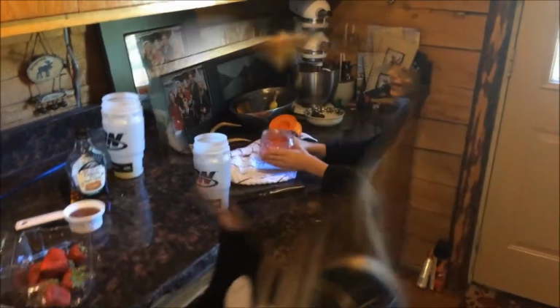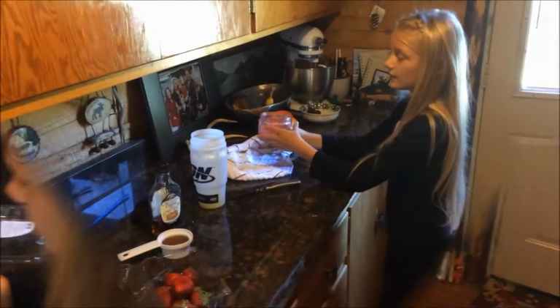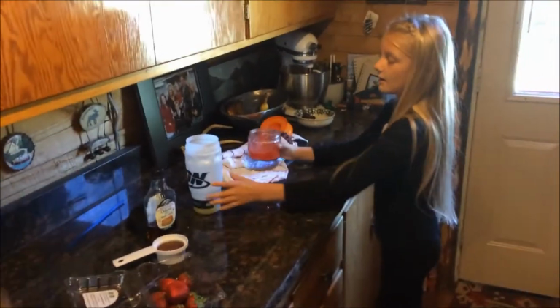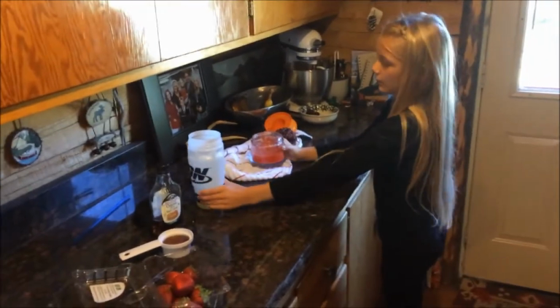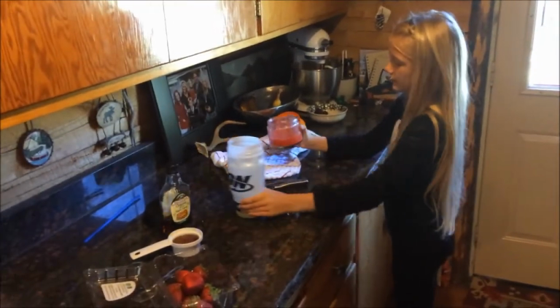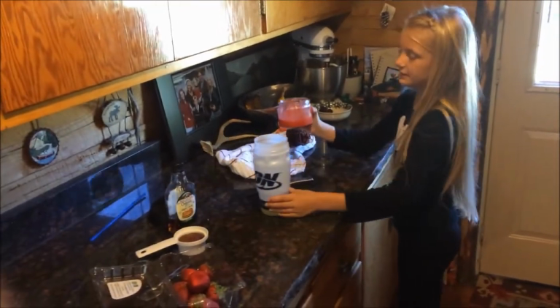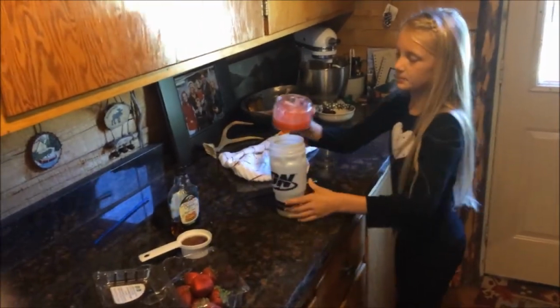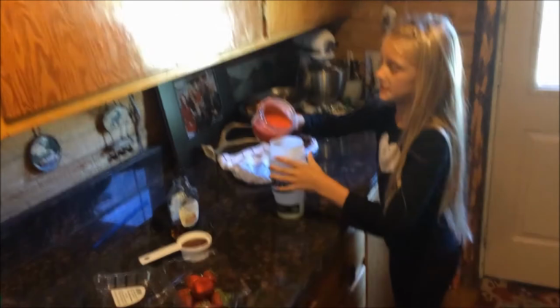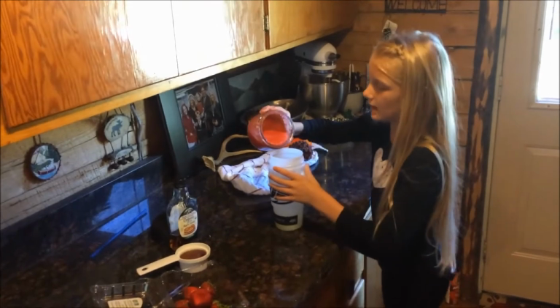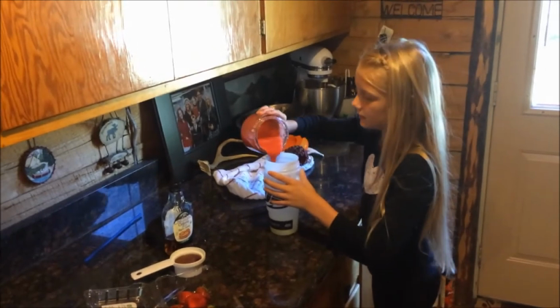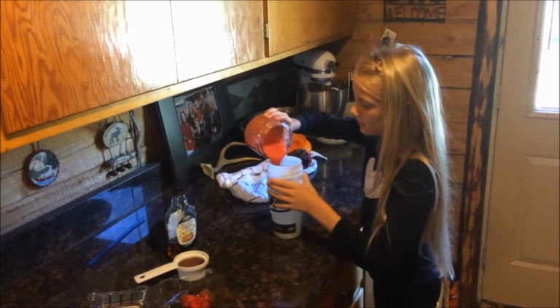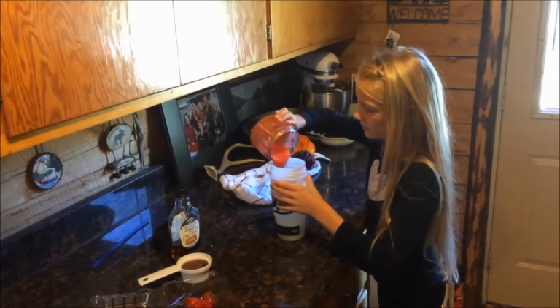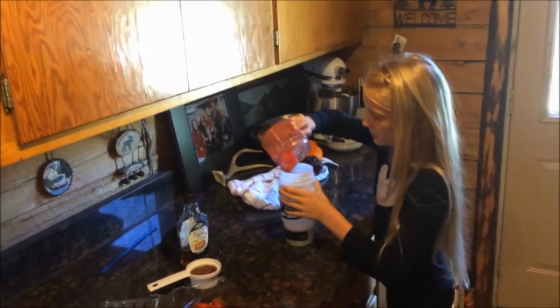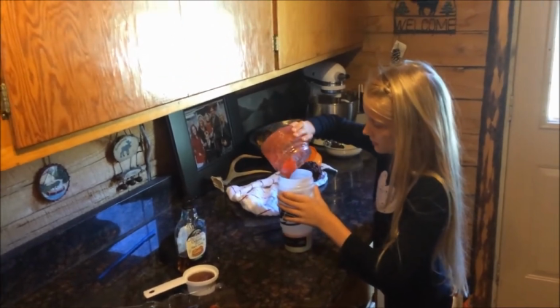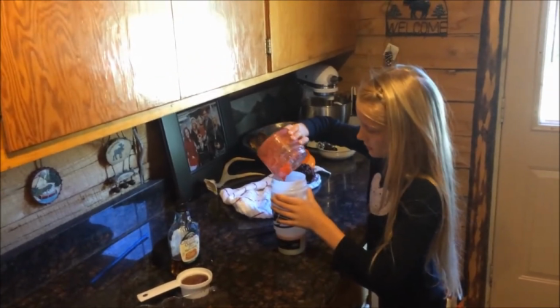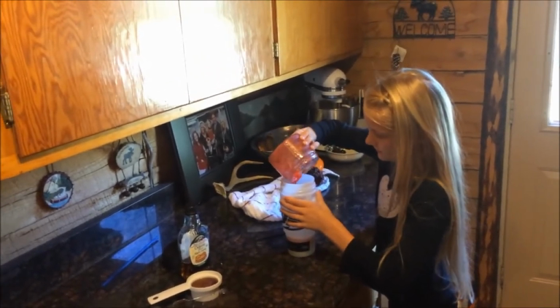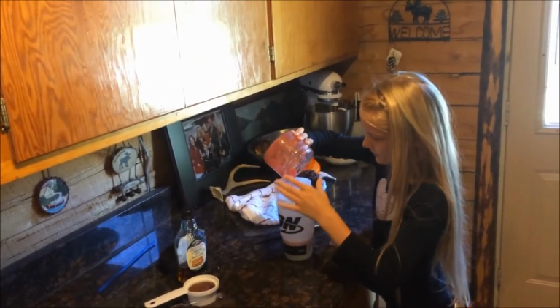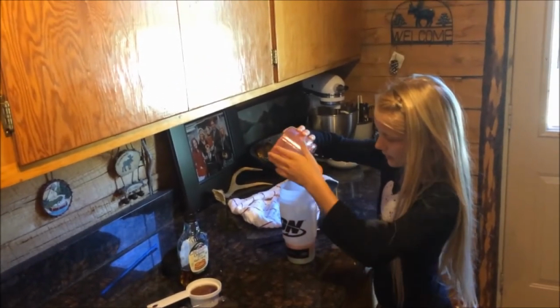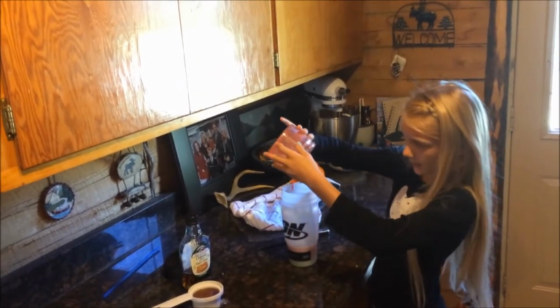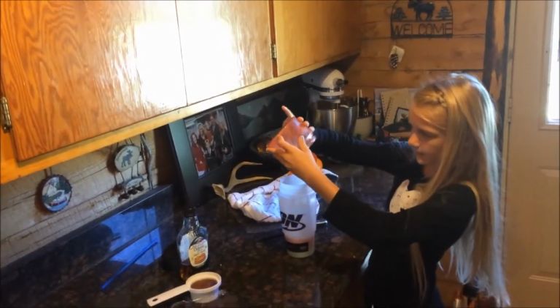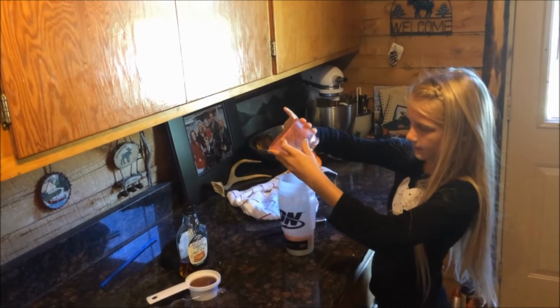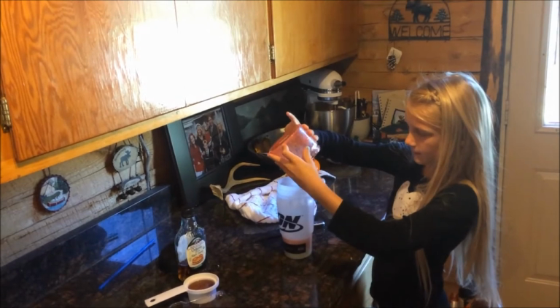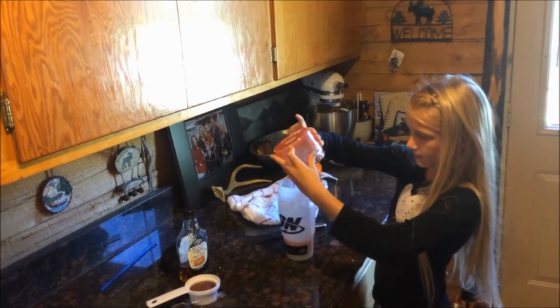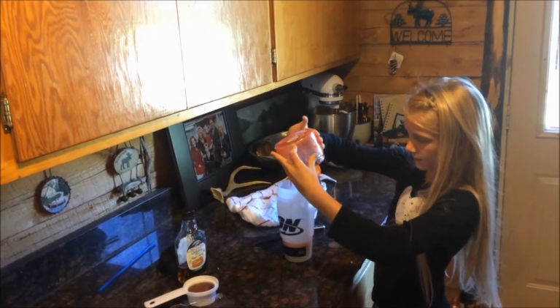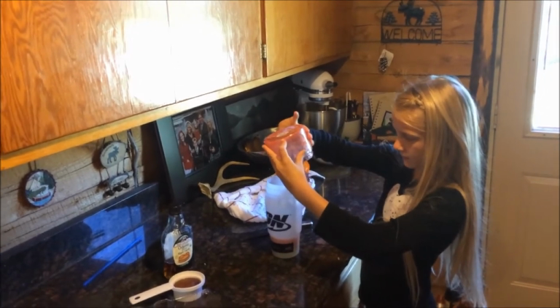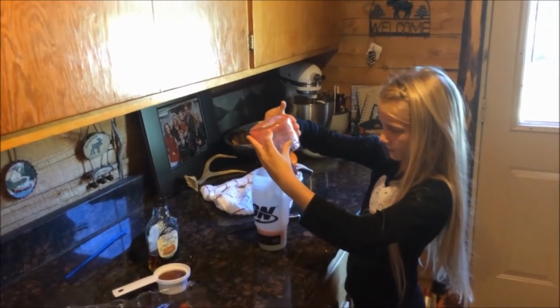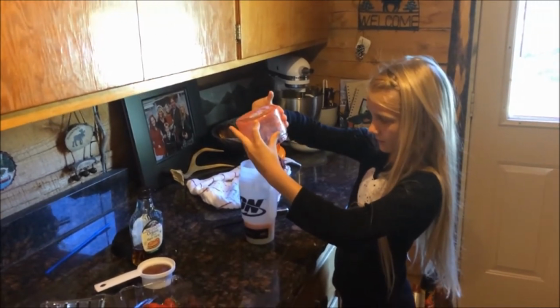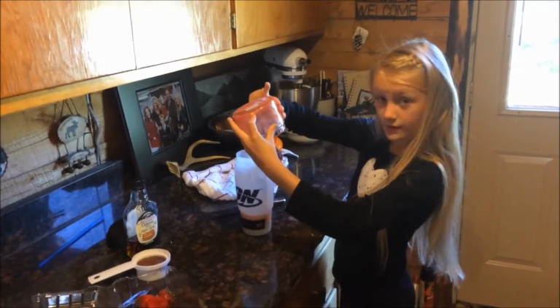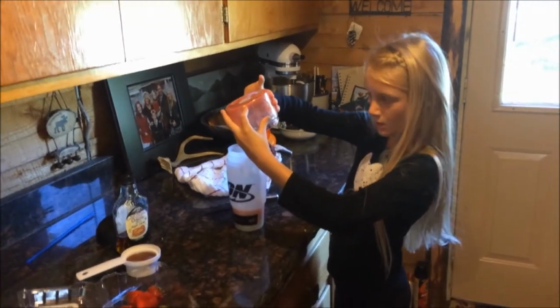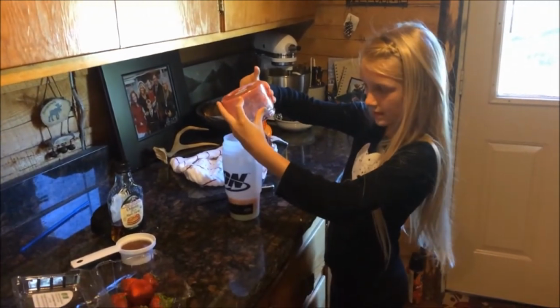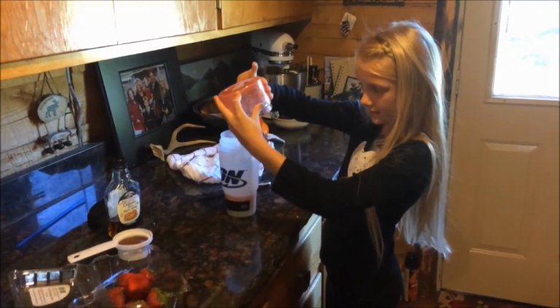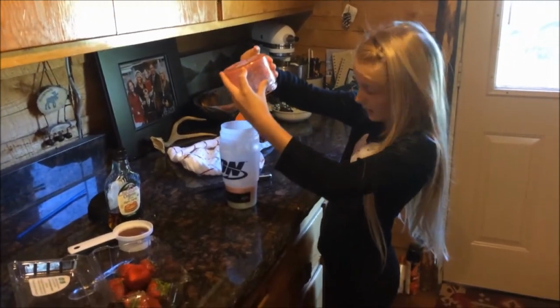So now when you're done with this, you can pour it into the cup. Let it drip until it's all into the cup.